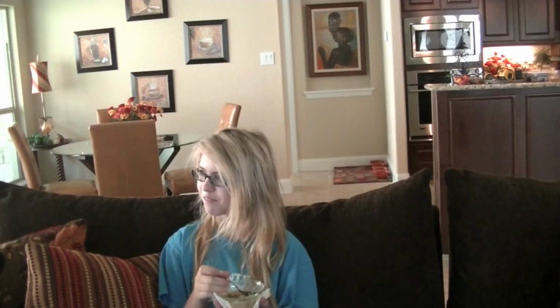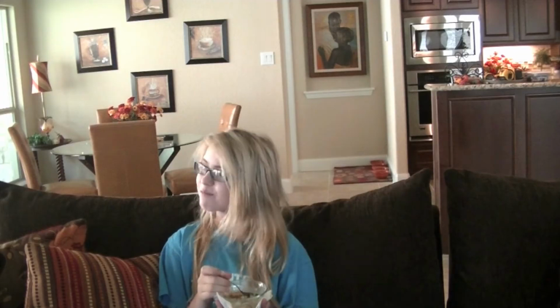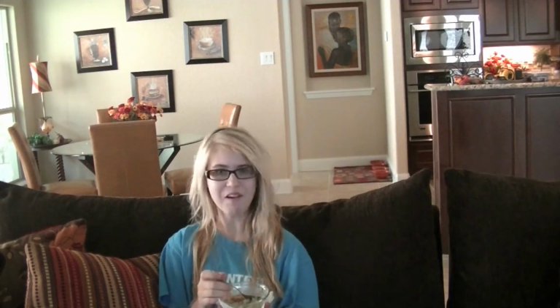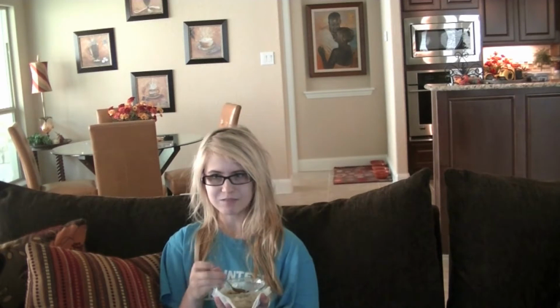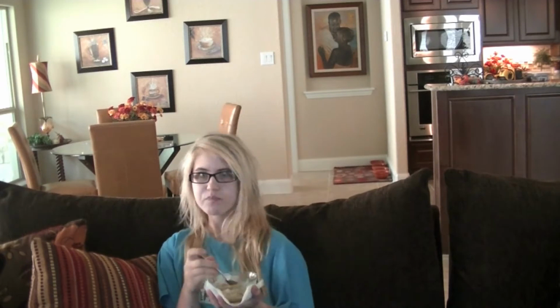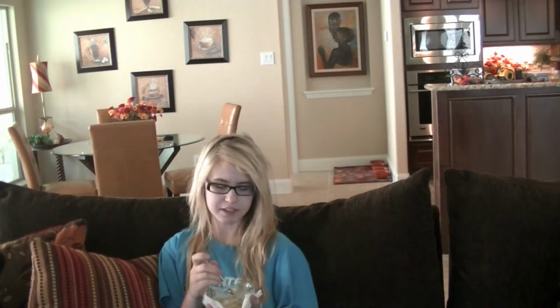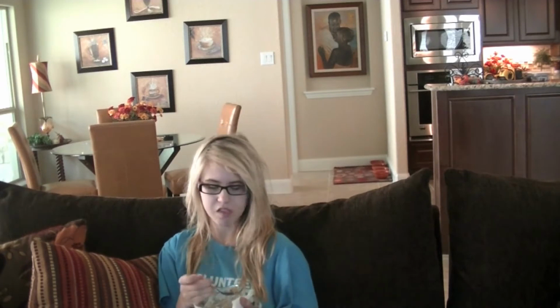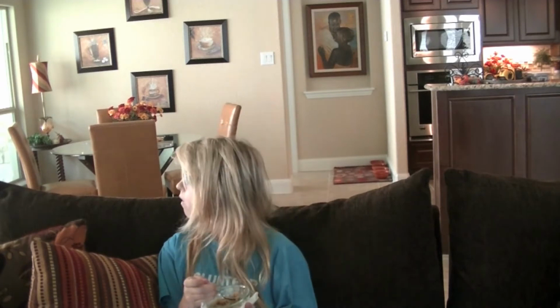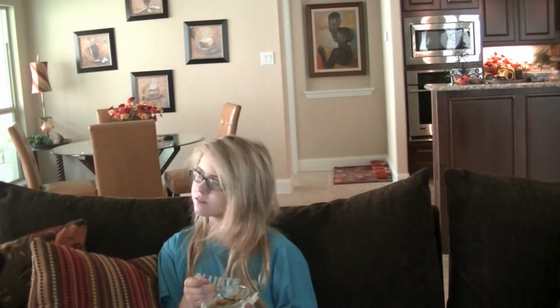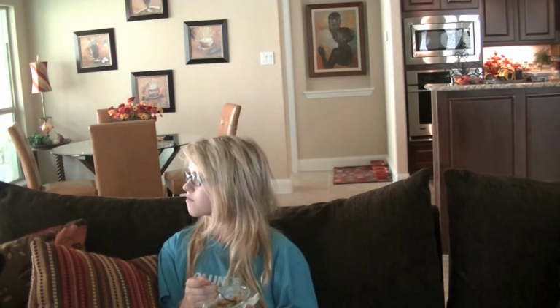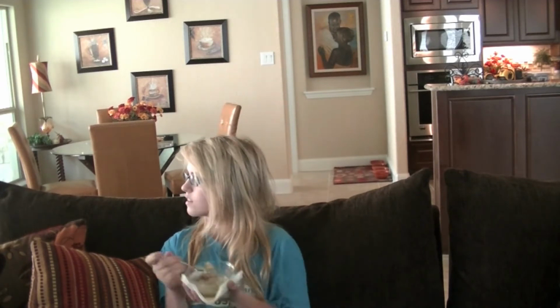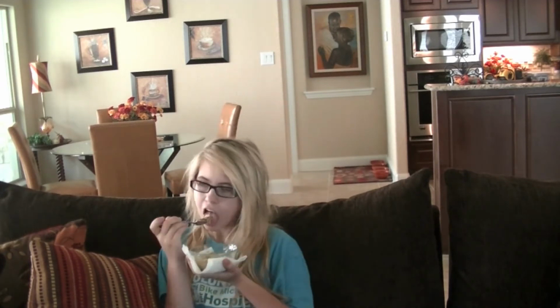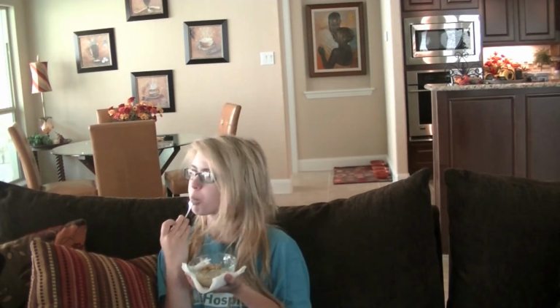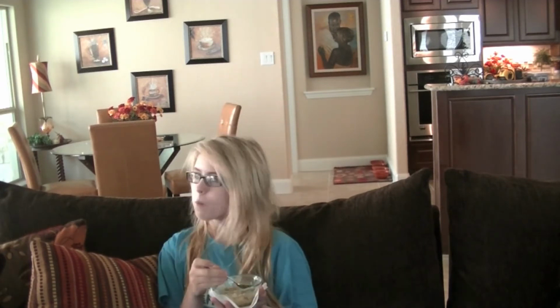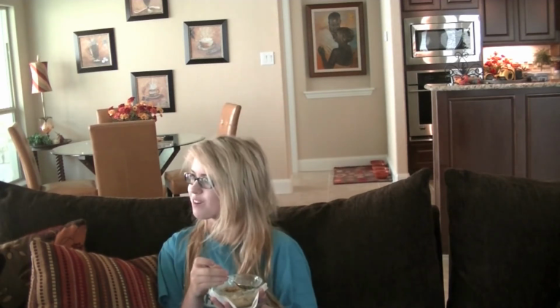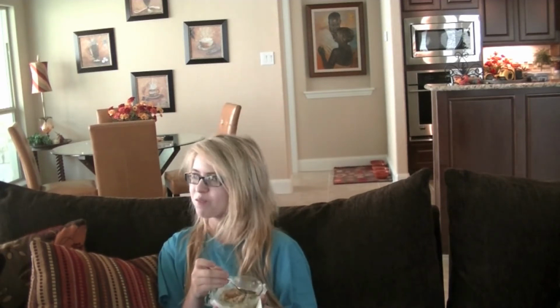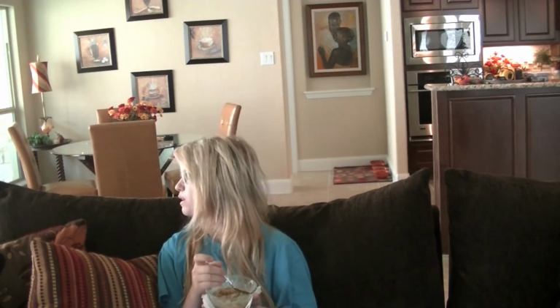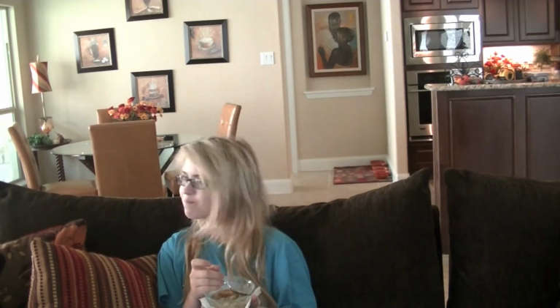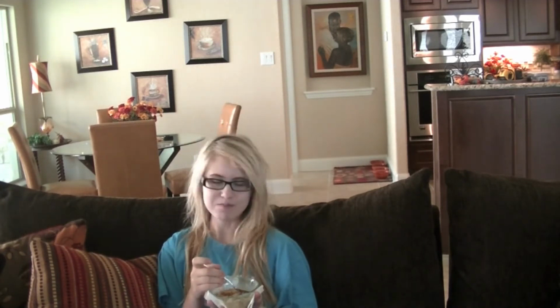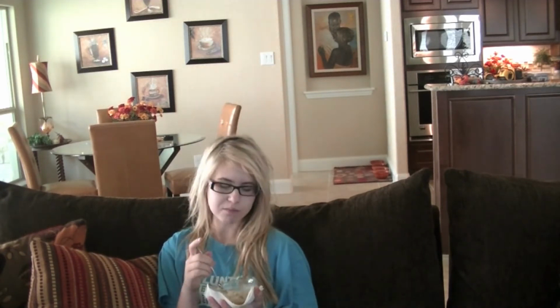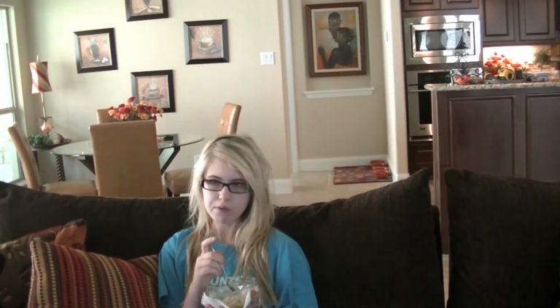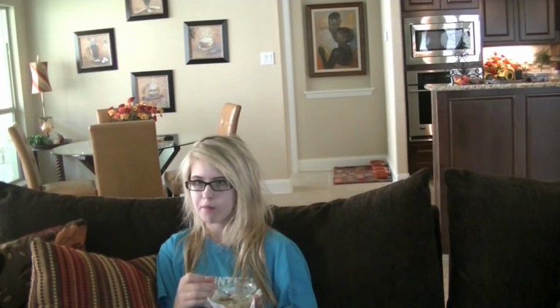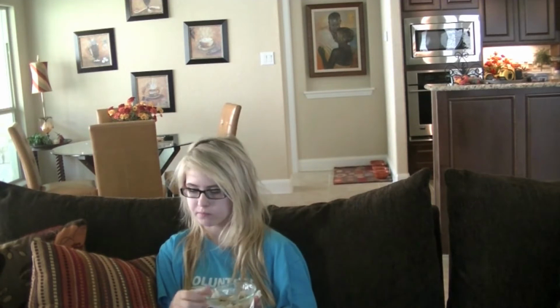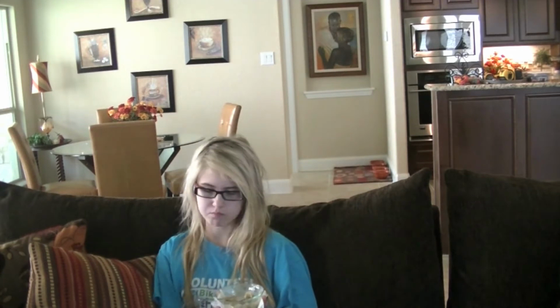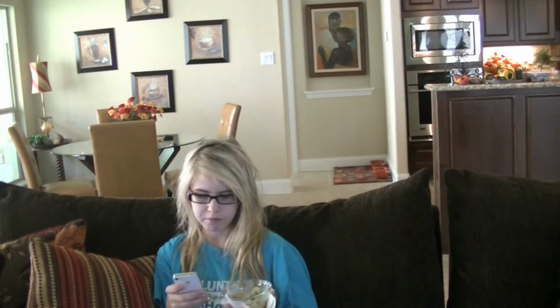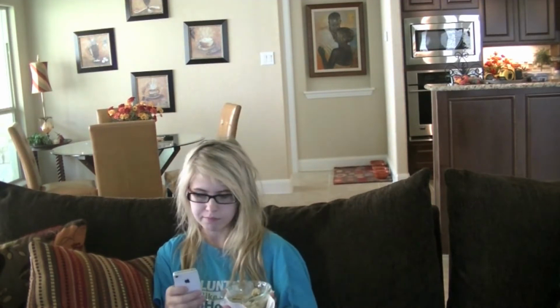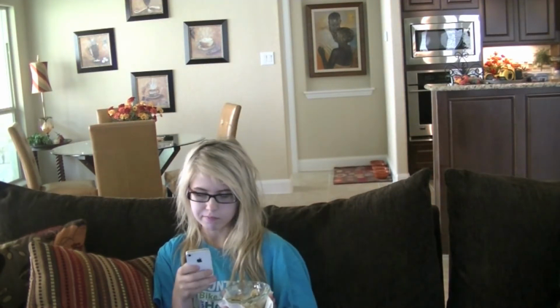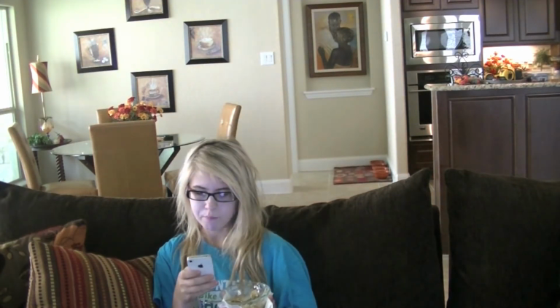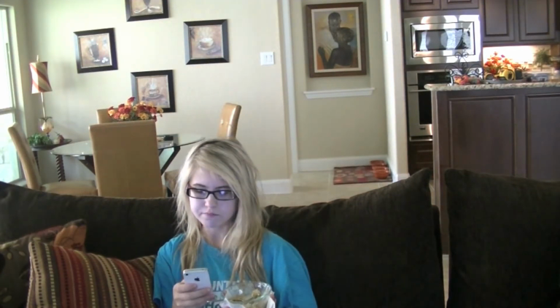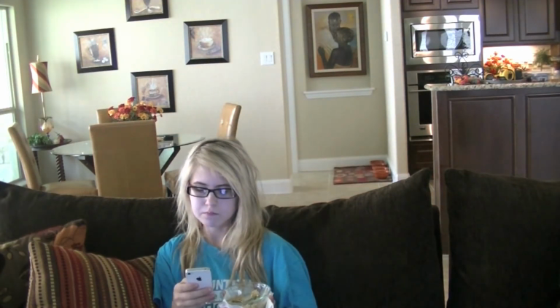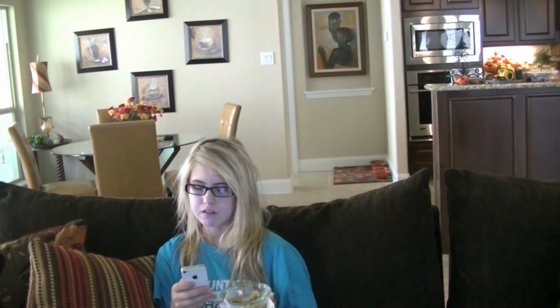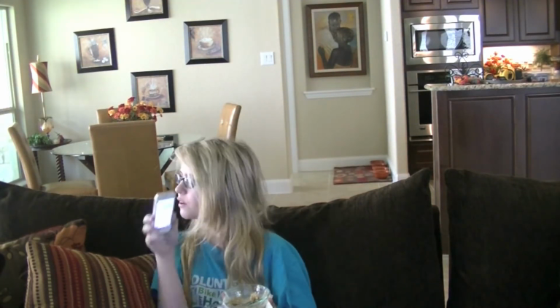As soon as my oatmeal is done, I love to sit on the couch and just watch TV while I eat. That's what I'm doing right there — I'm normally just talking and on my phone.